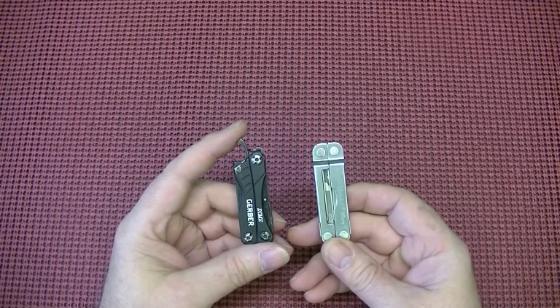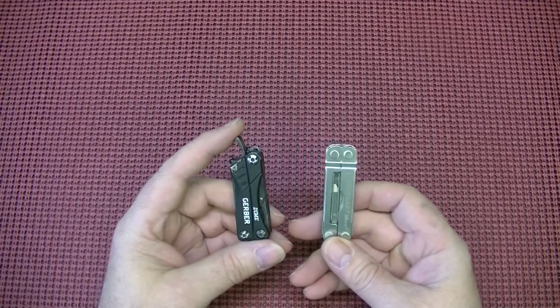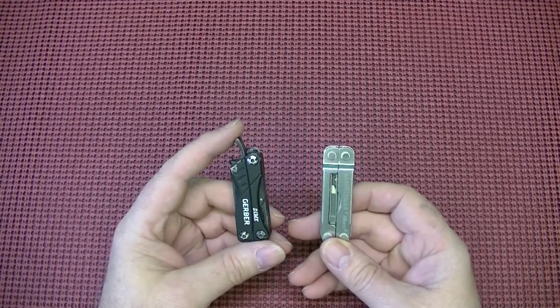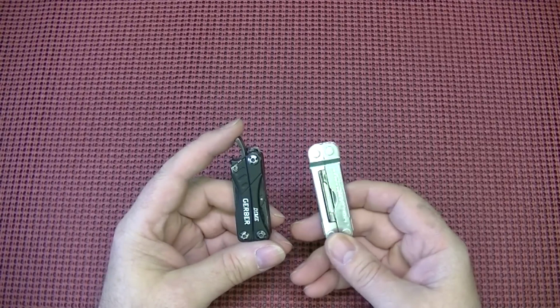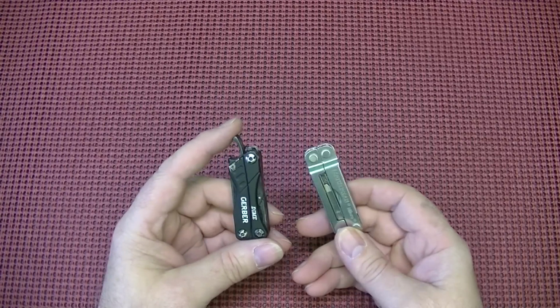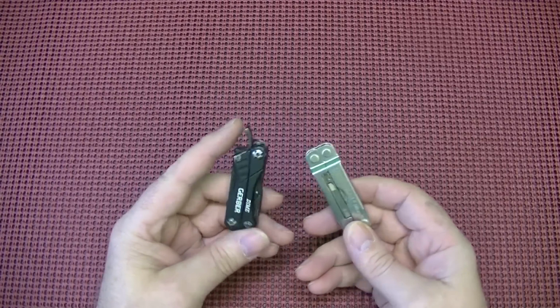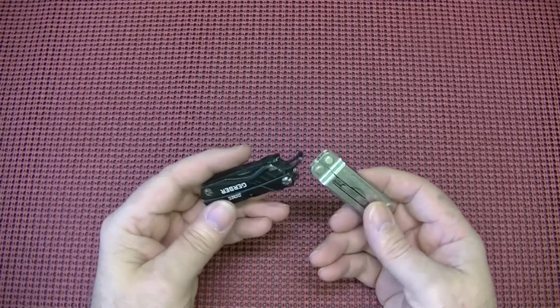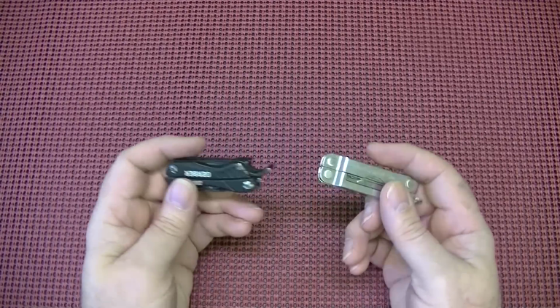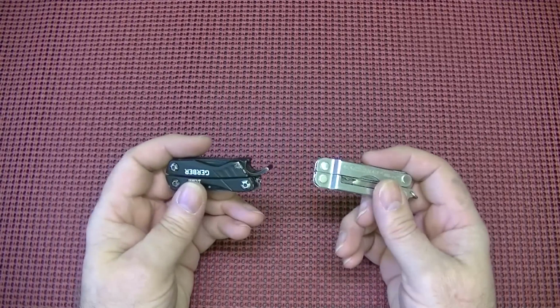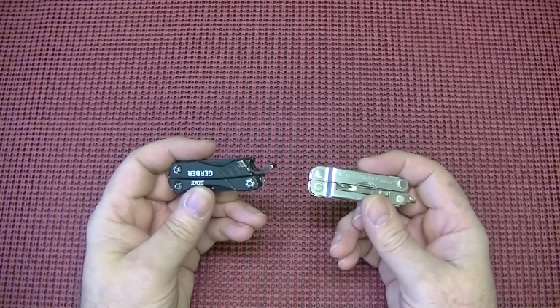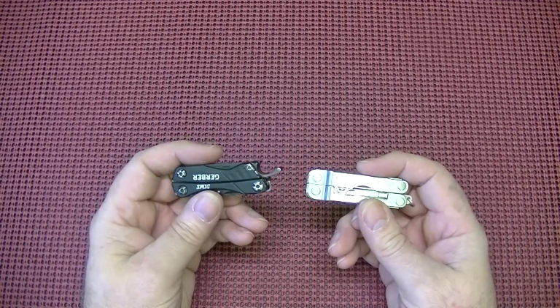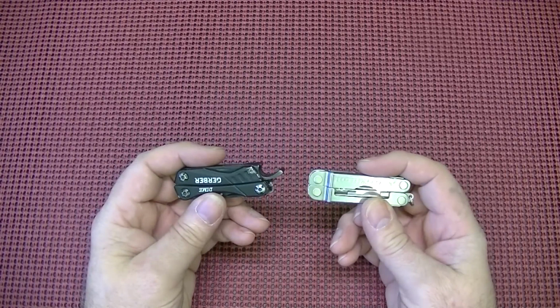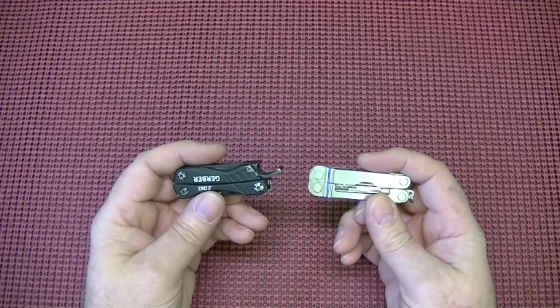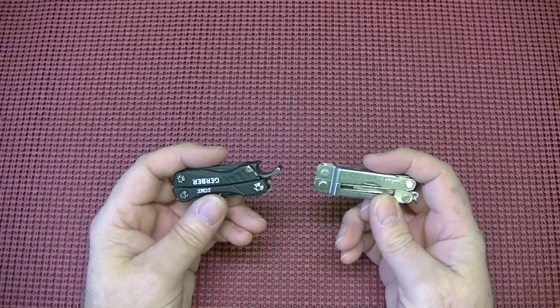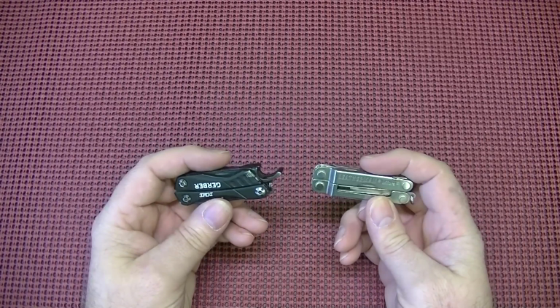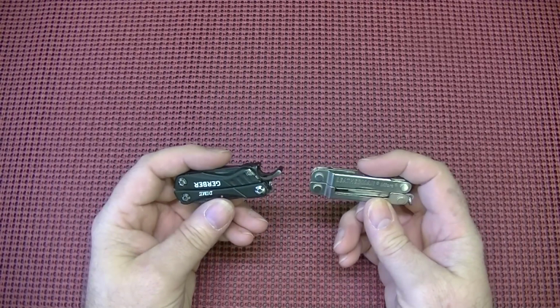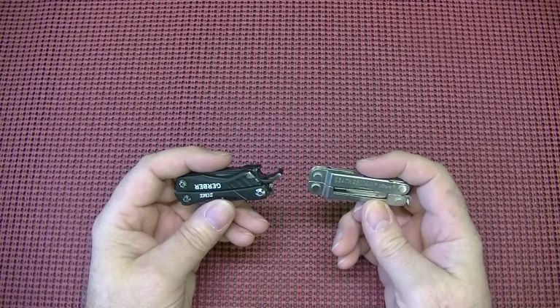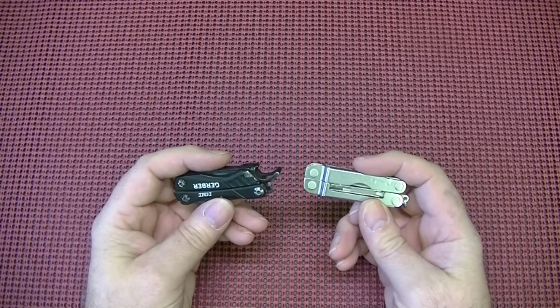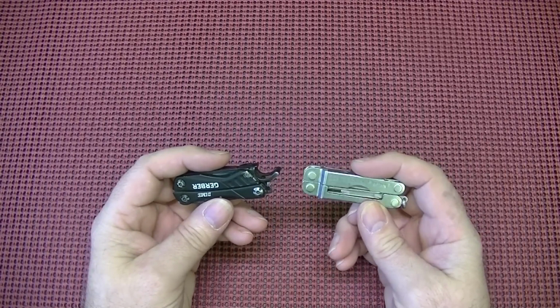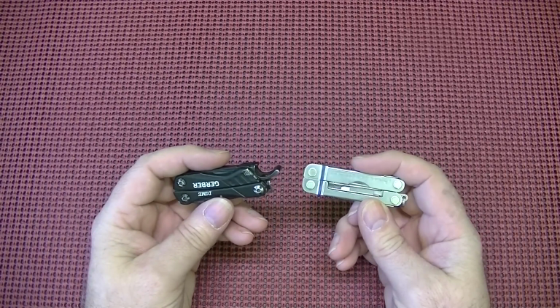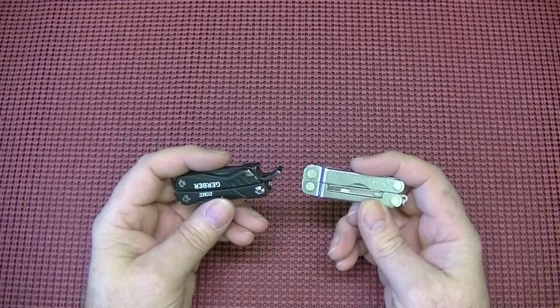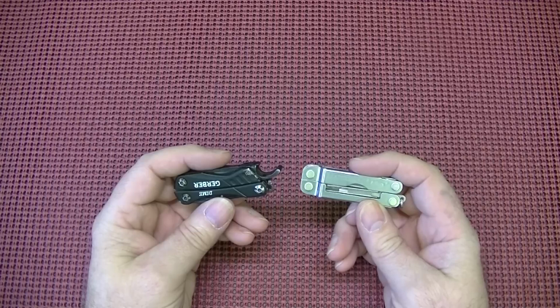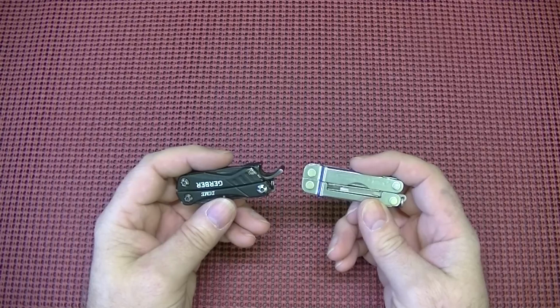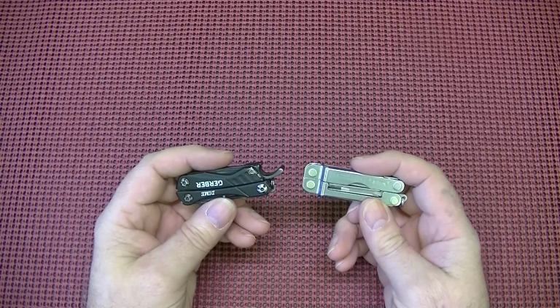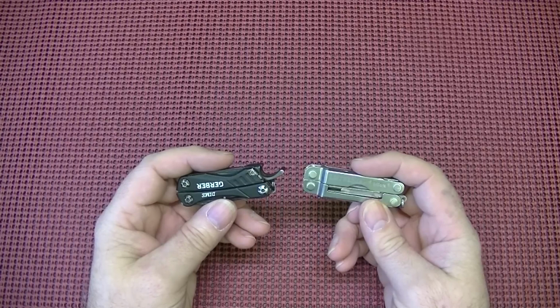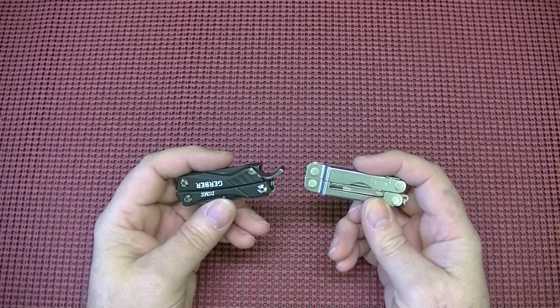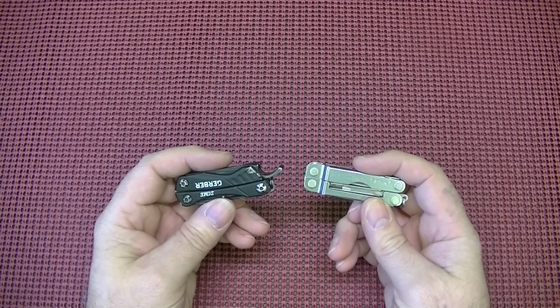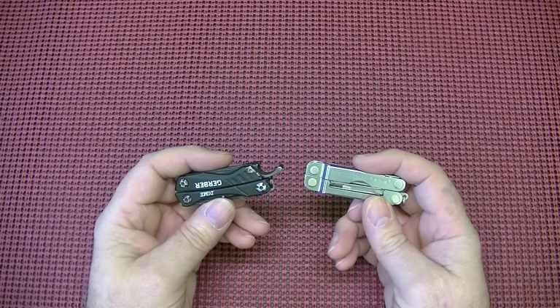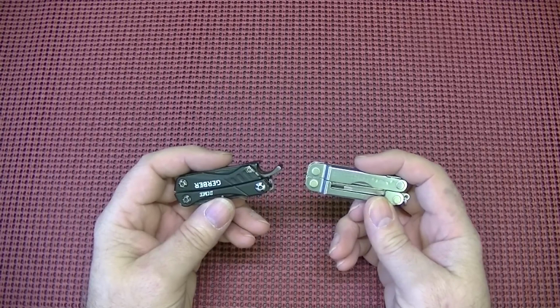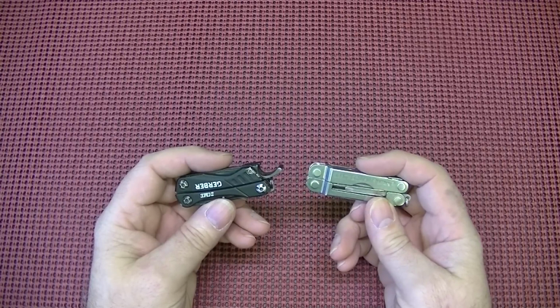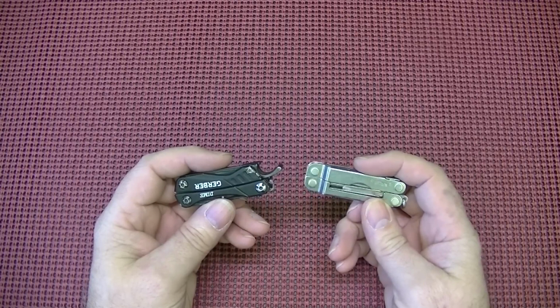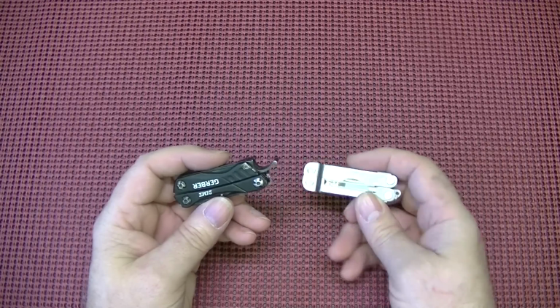I have been asked in the past, why do I carry both — the Dime and the Micra? Well, they both fill two different niches.